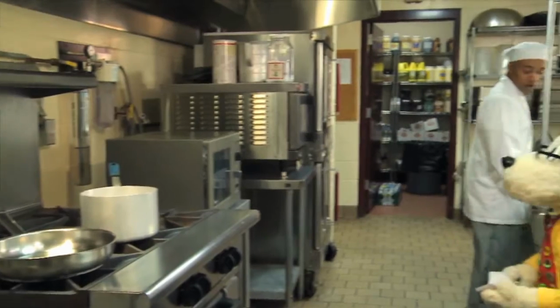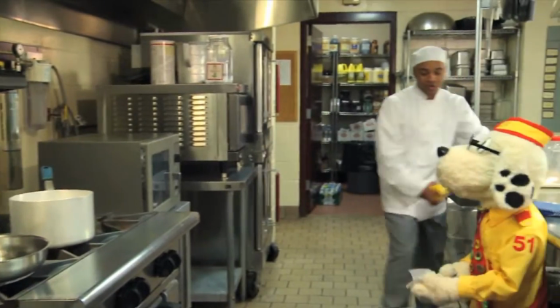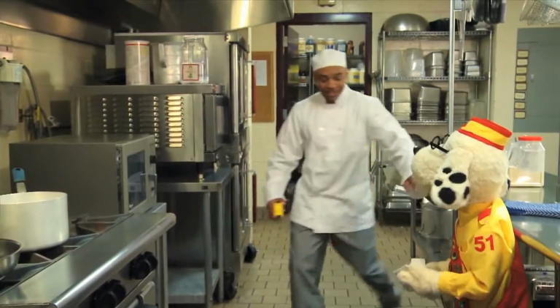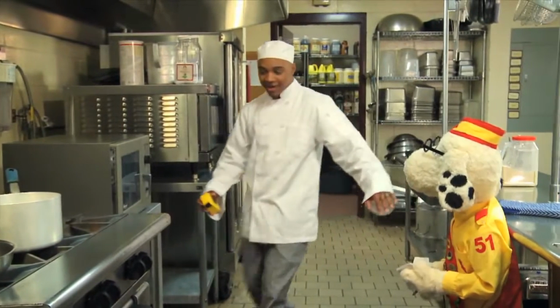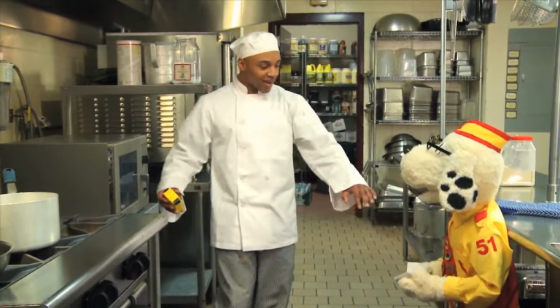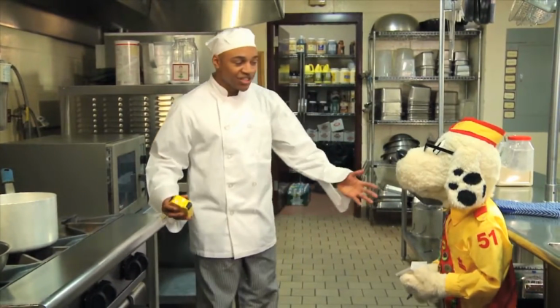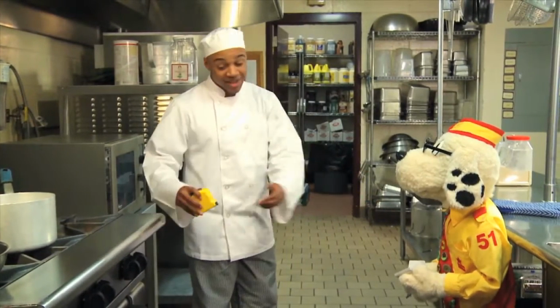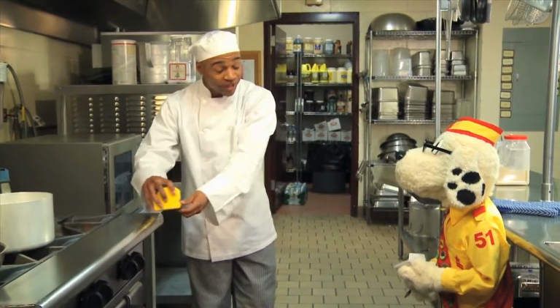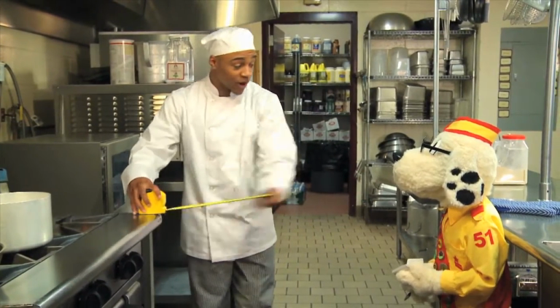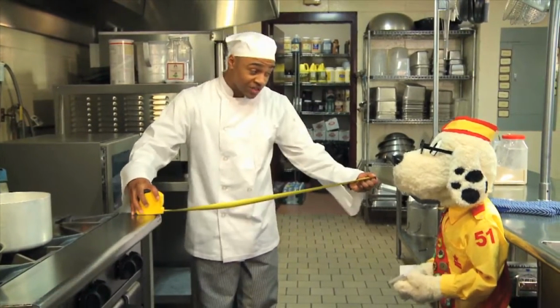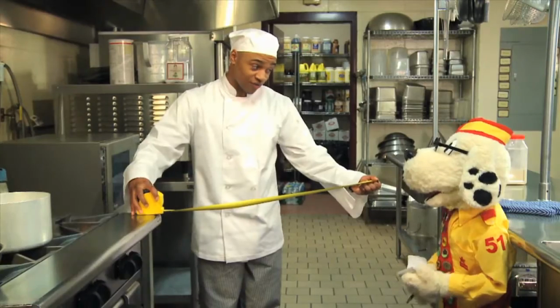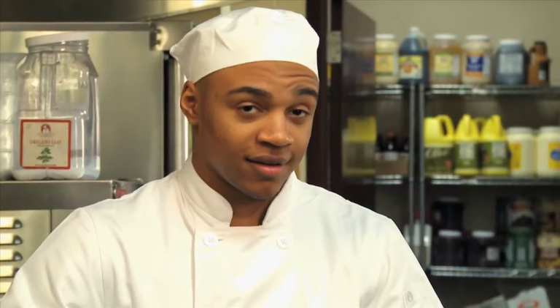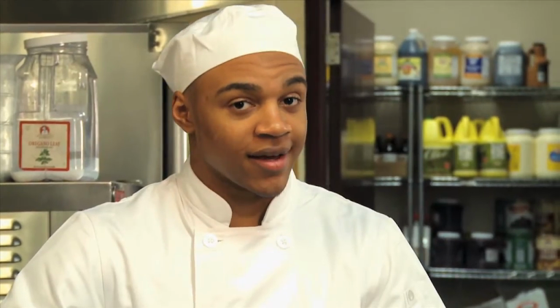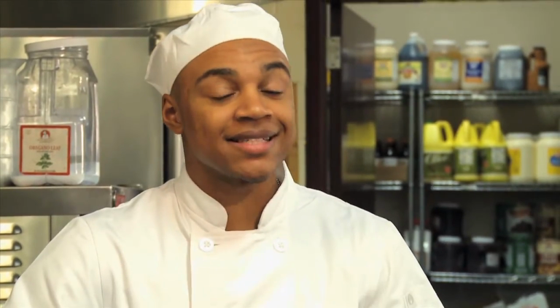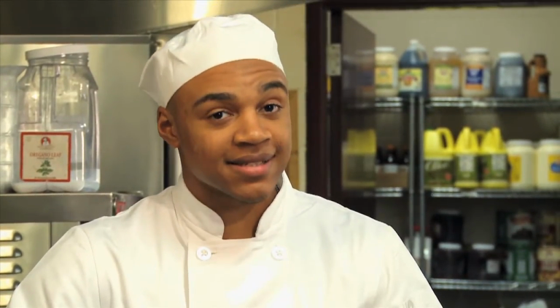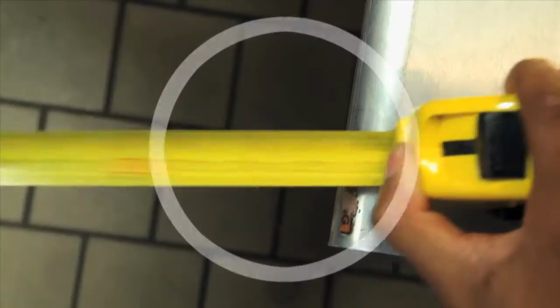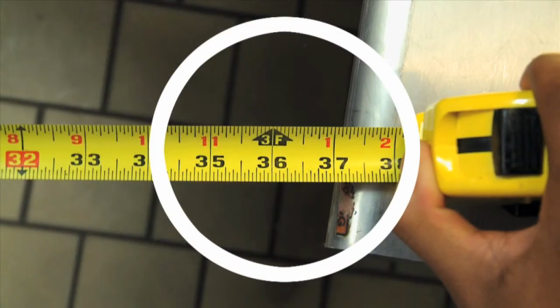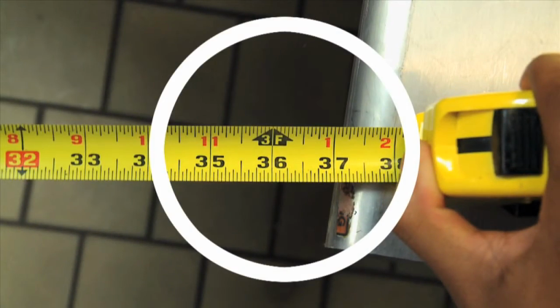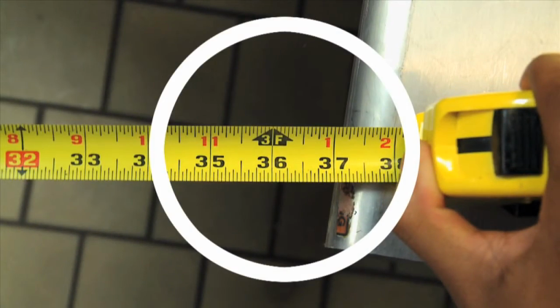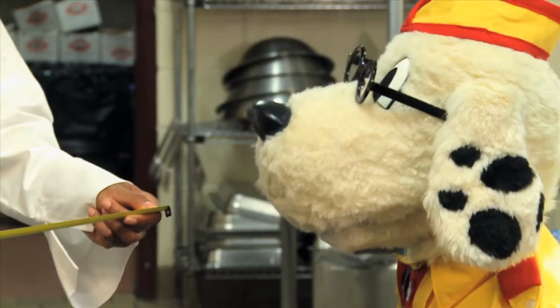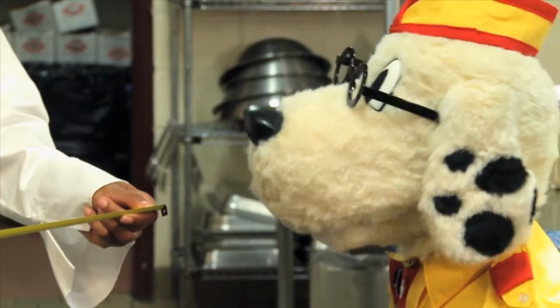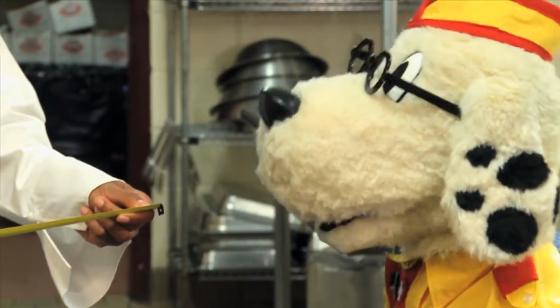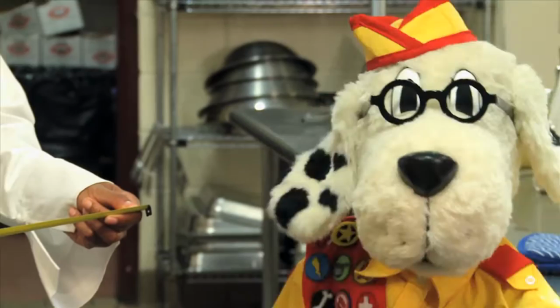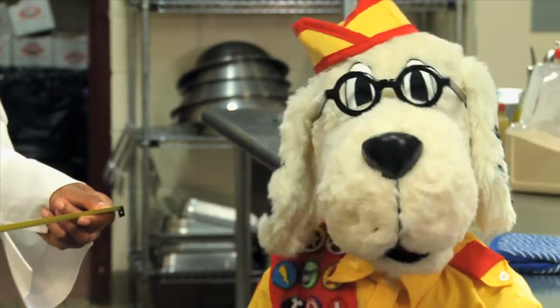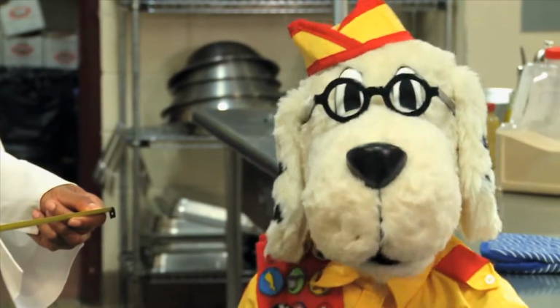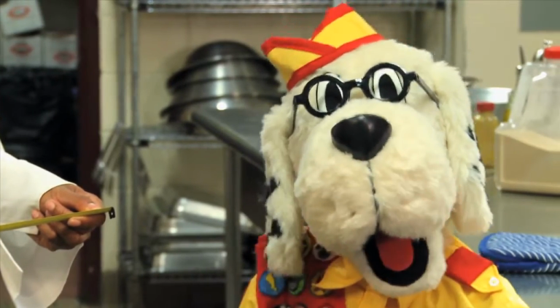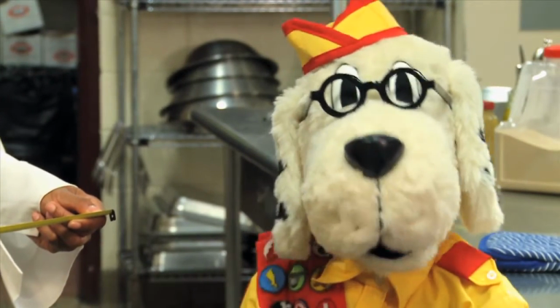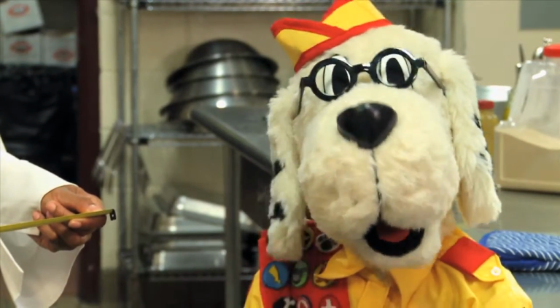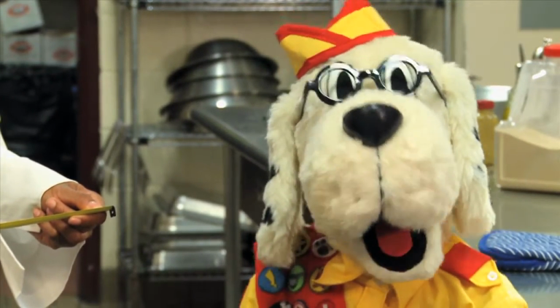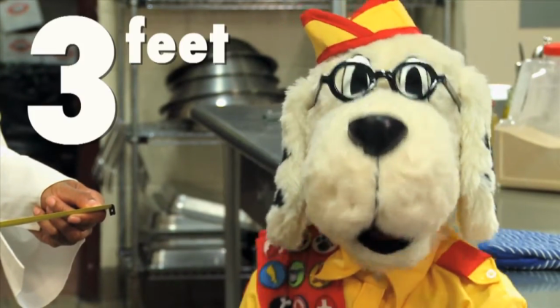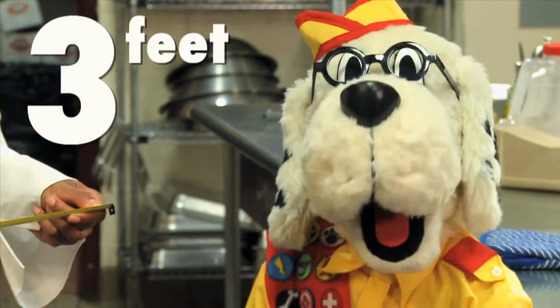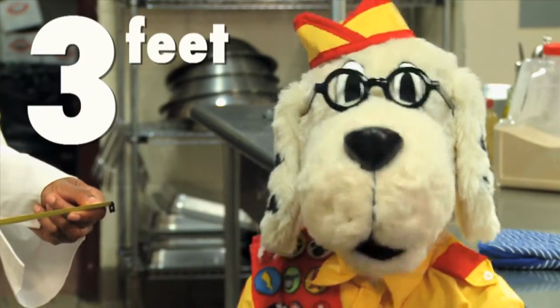Whoa, whoa, Steve. What? I need you to stay three feet away from the stove. Young kids need to stay three feet away. Of course, I actually knew that. Got that everybody? Three feet away.